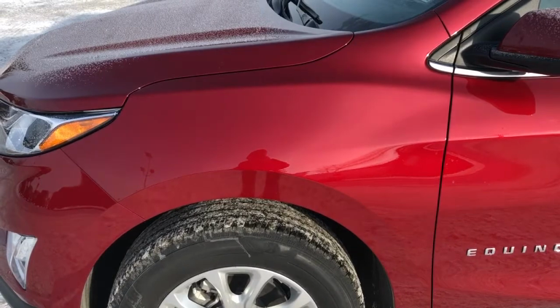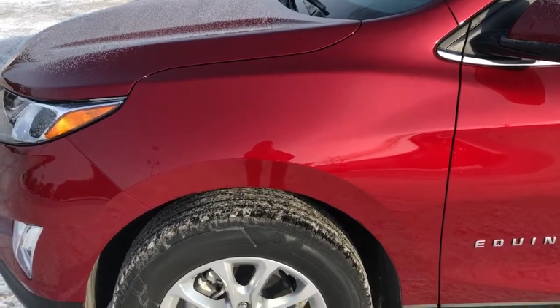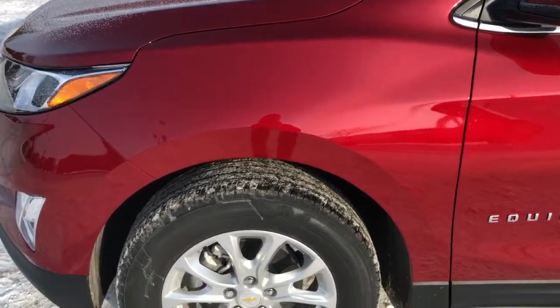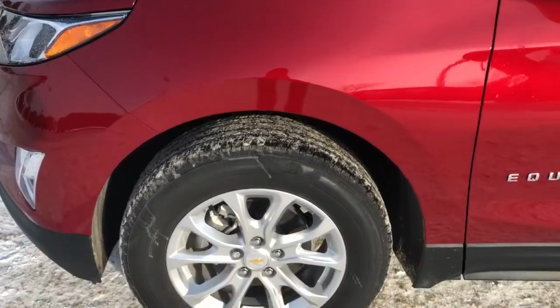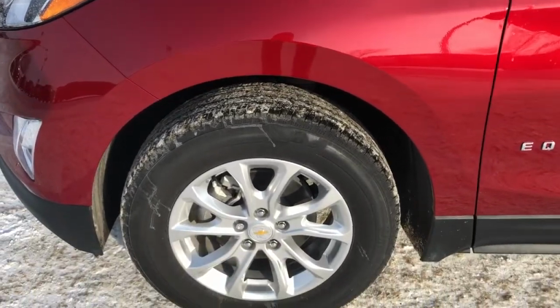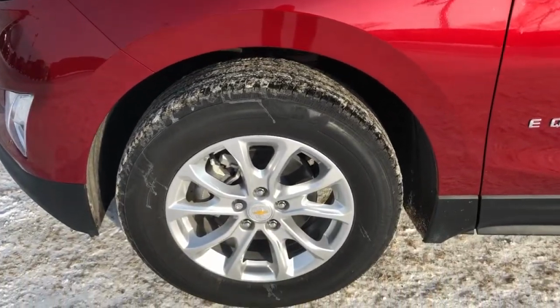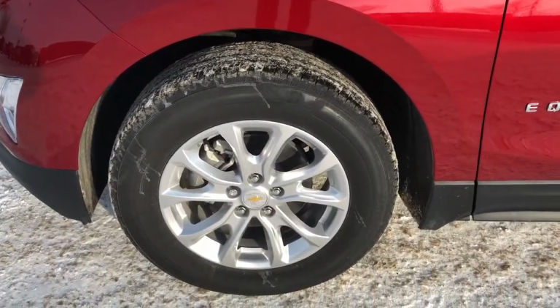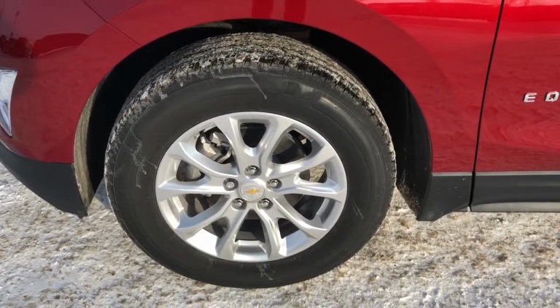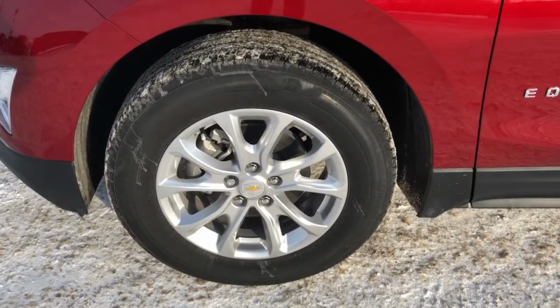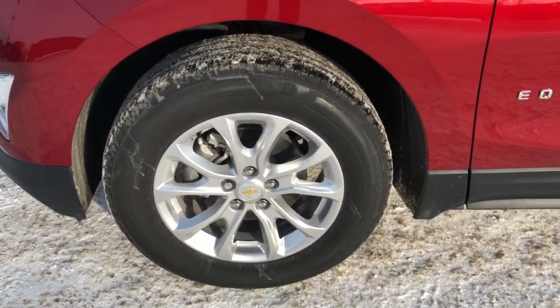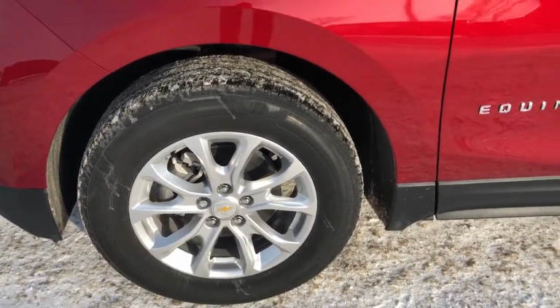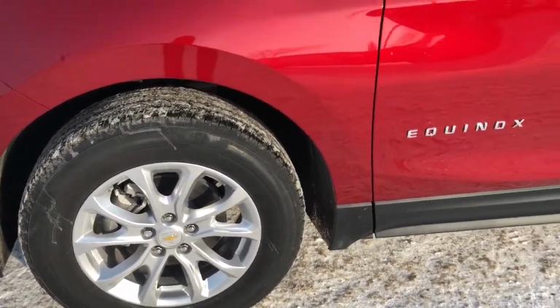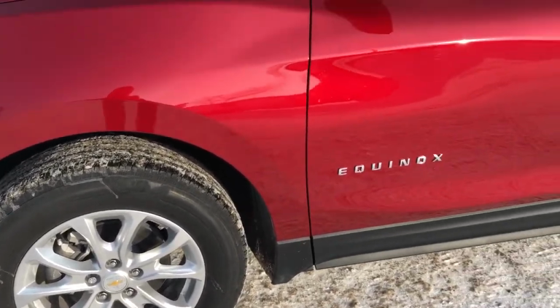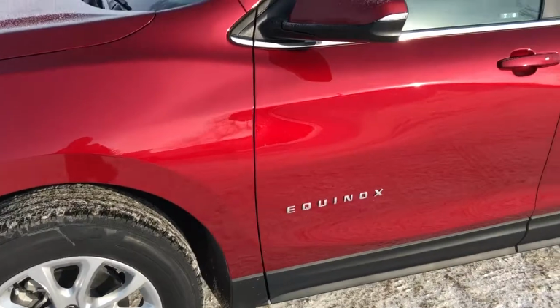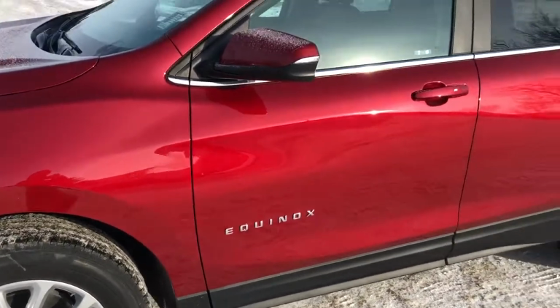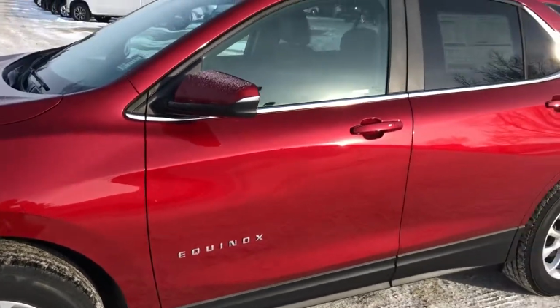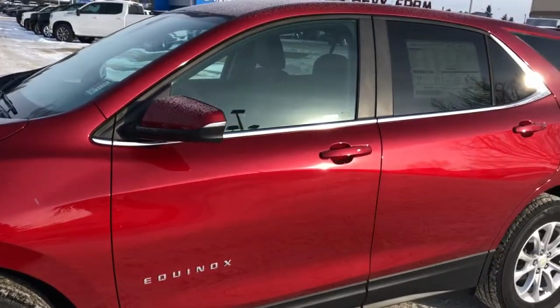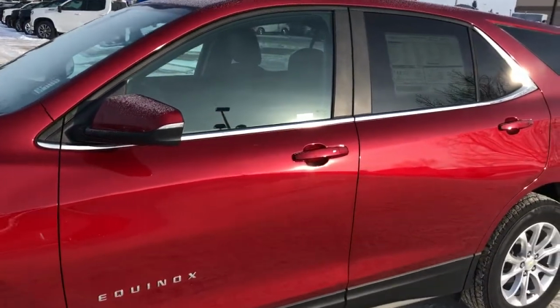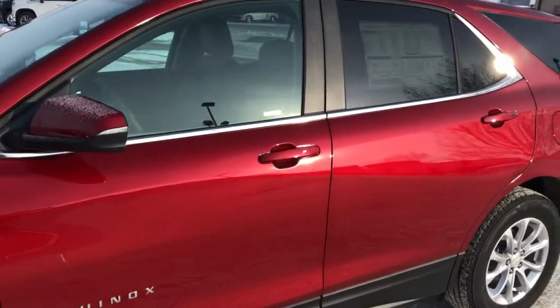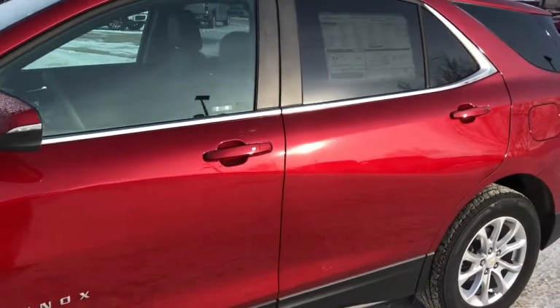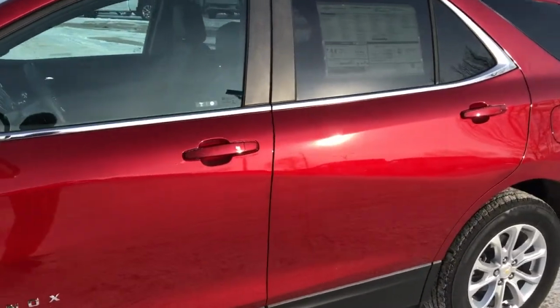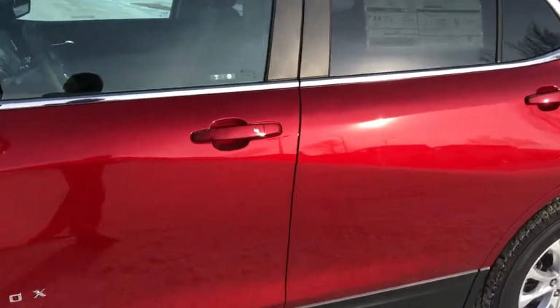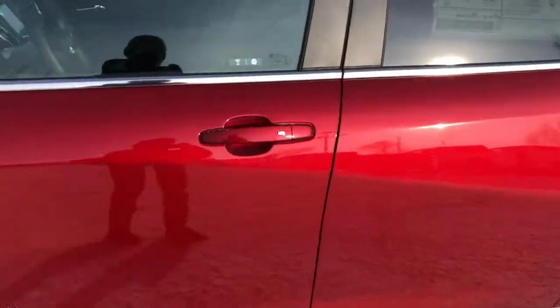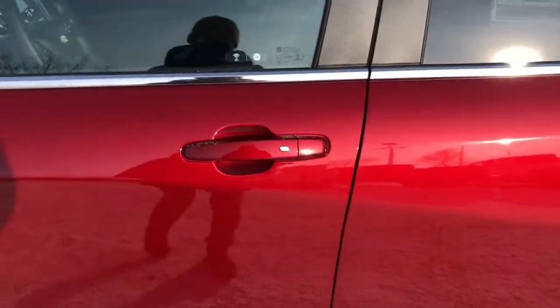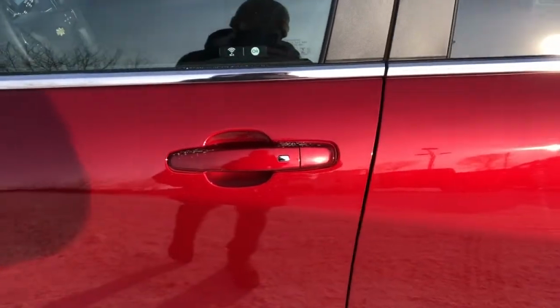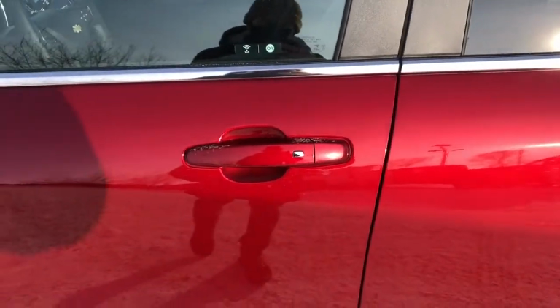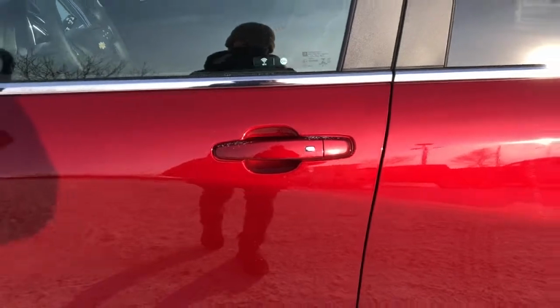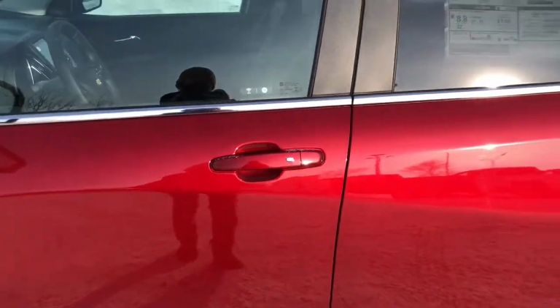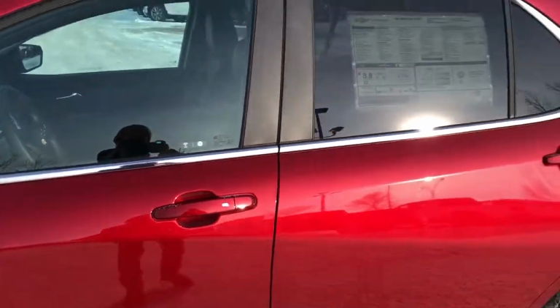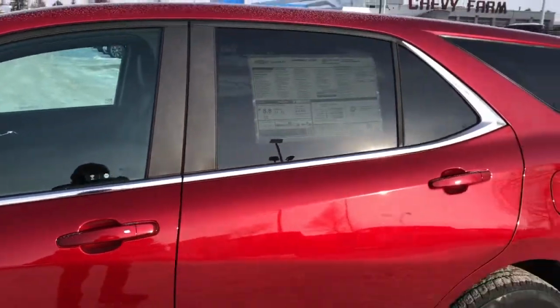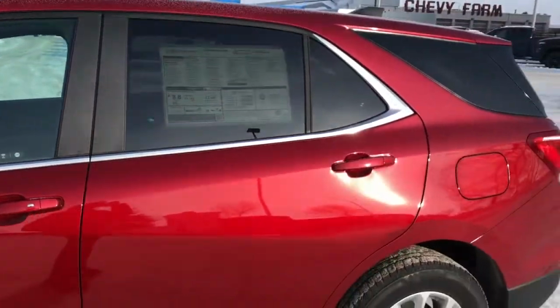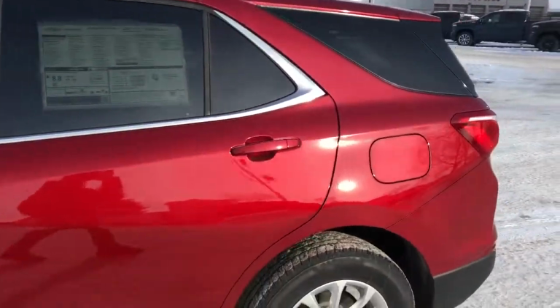Back onto the exterior now we can see our alloy rims with Chevrolet badge center caps, Equinox badging in chrome, as well as paint match mirror caps and door handles. We have our chrome lock and unlock button on the driver's door handle, and our rear privacy tint.